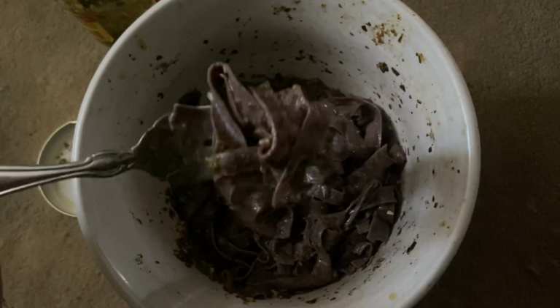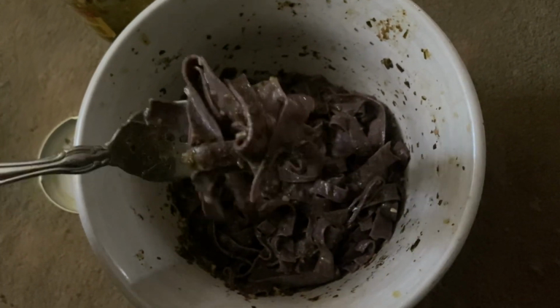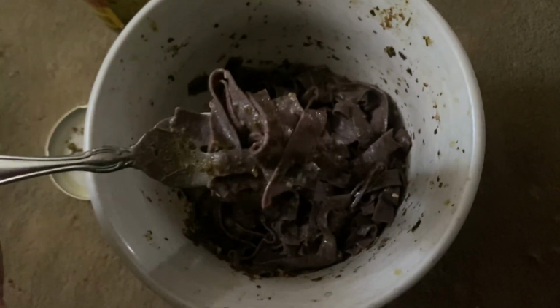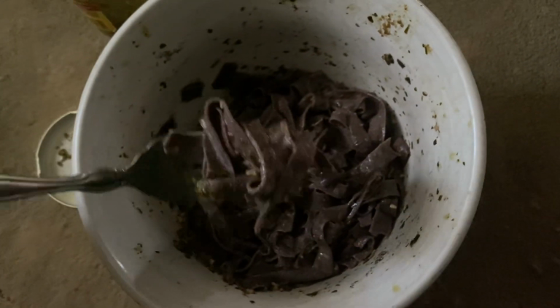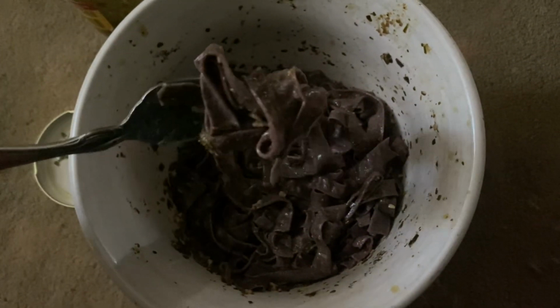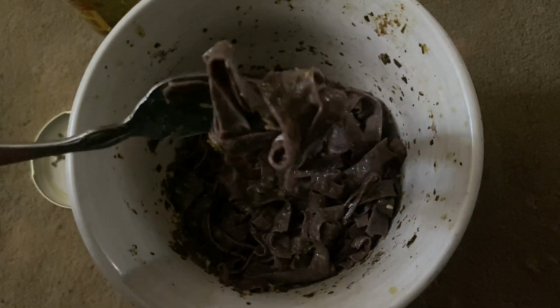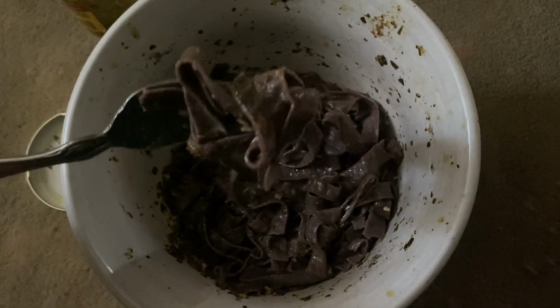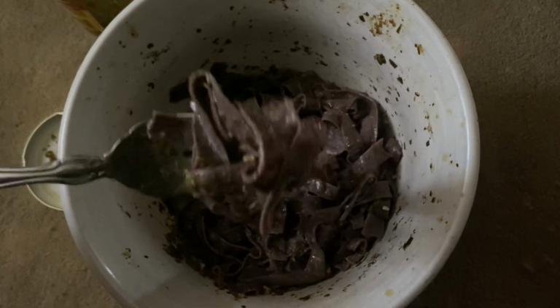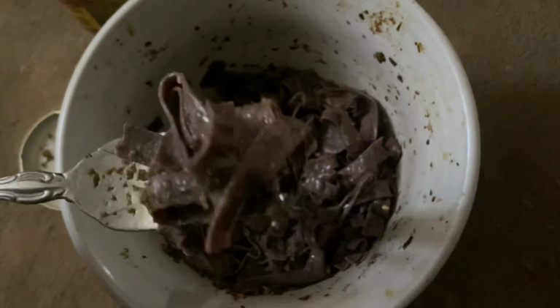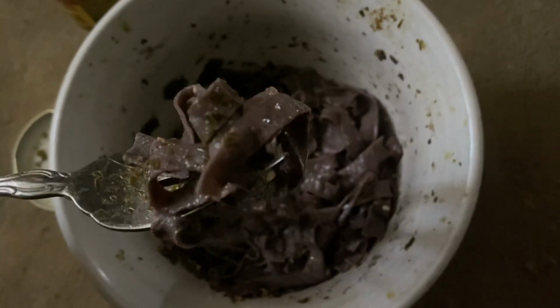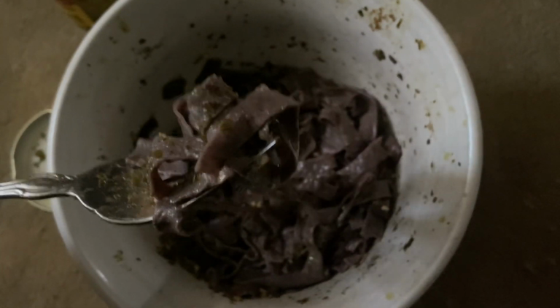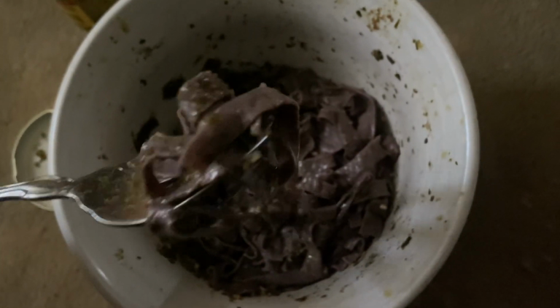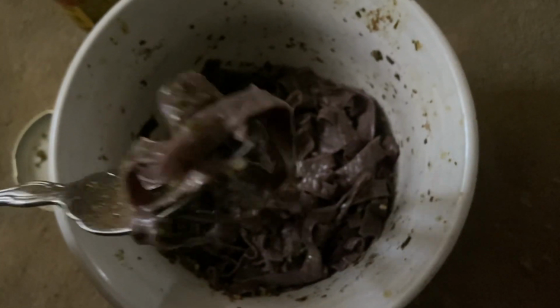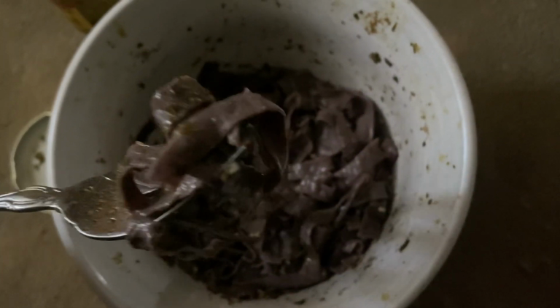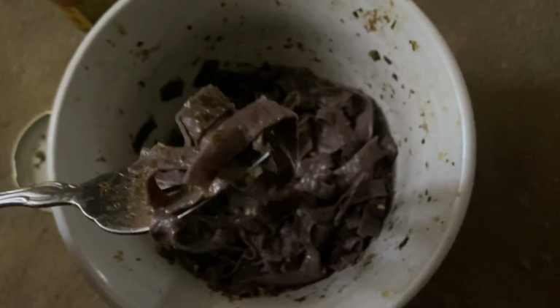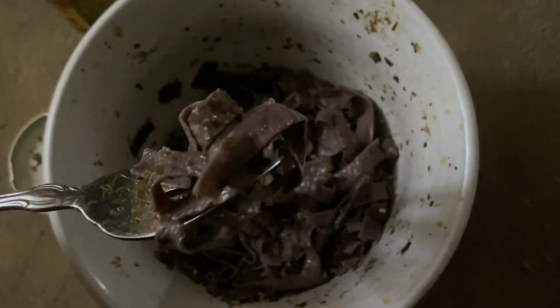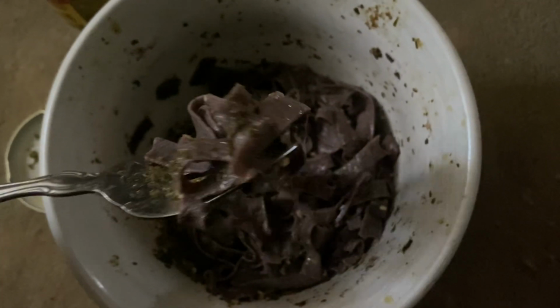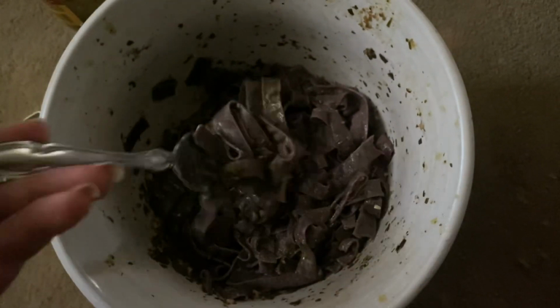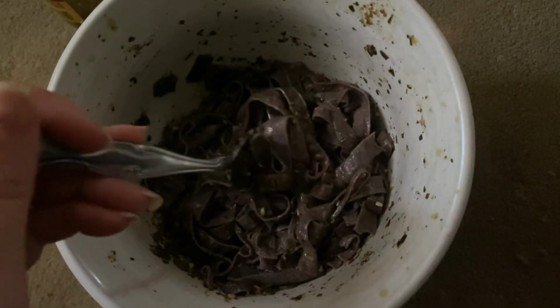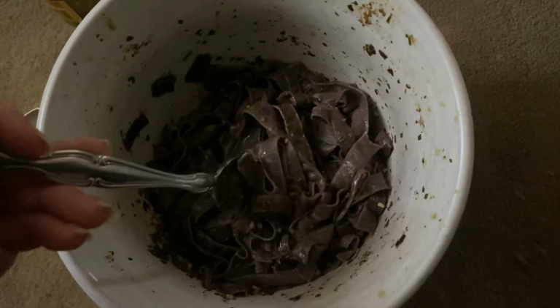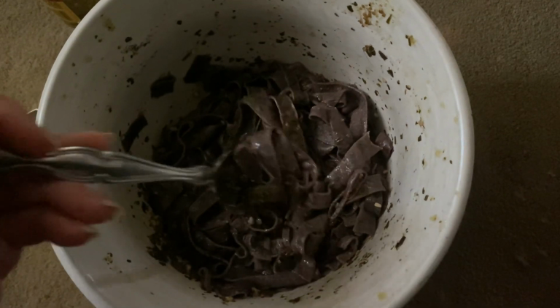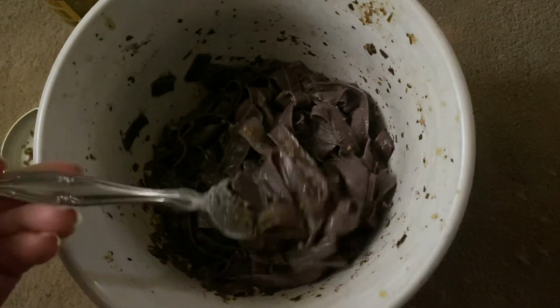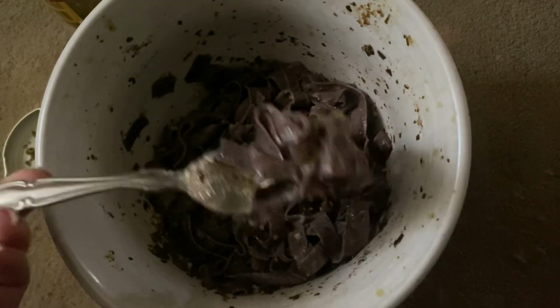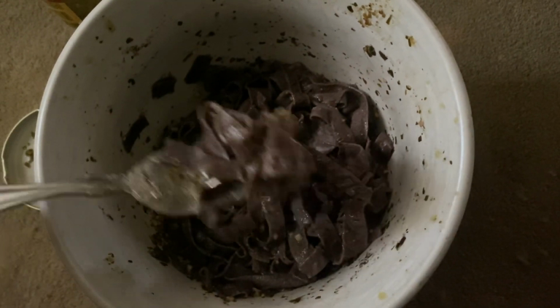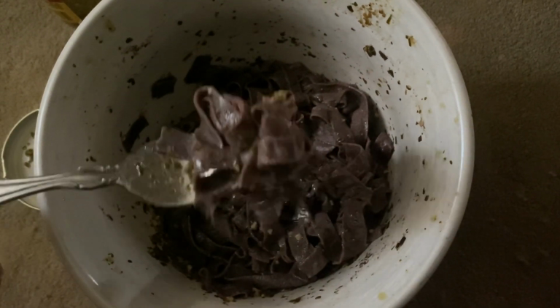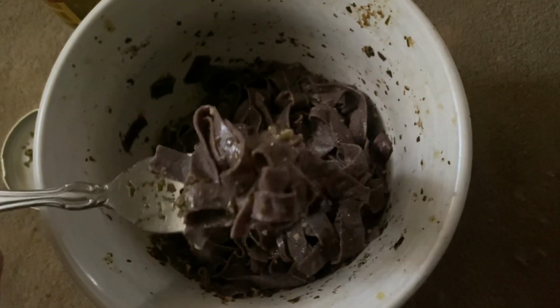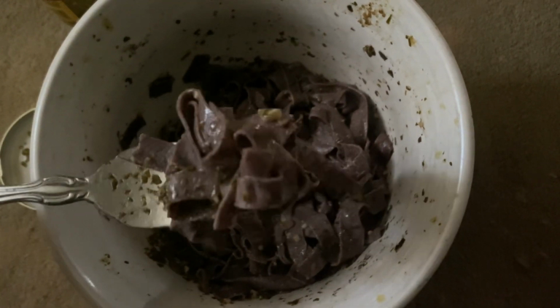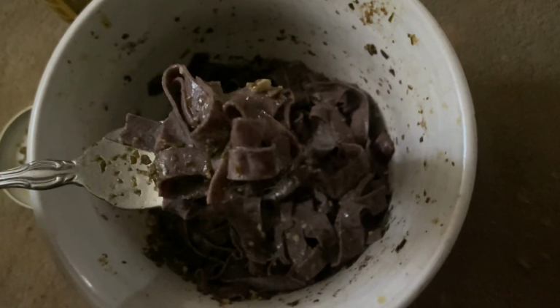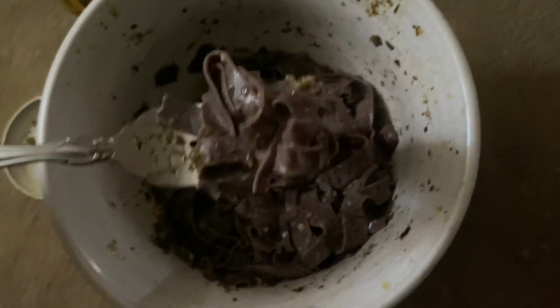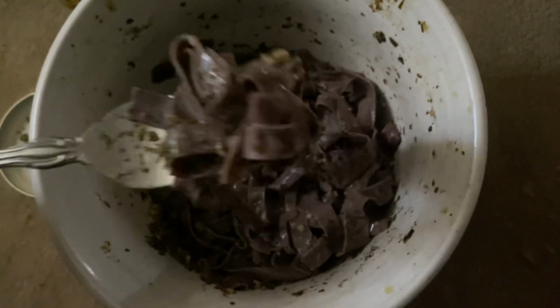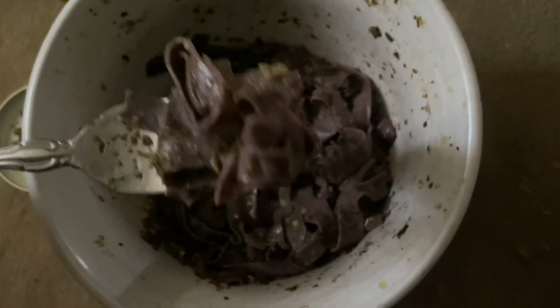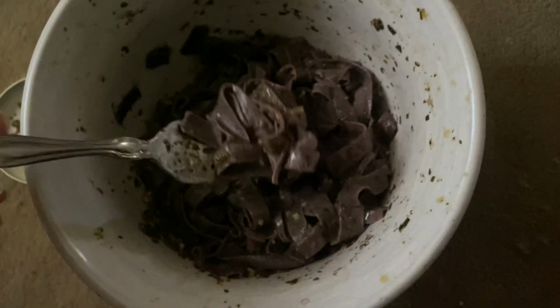It doesn't taste exactly the same as pasta — it has a slightly beanish taste, but it tastes good. Once I put the pesto on, or if I did tomato sauce, it tastes great, so I'm really happy with it.